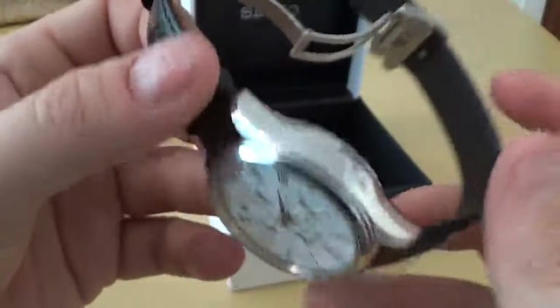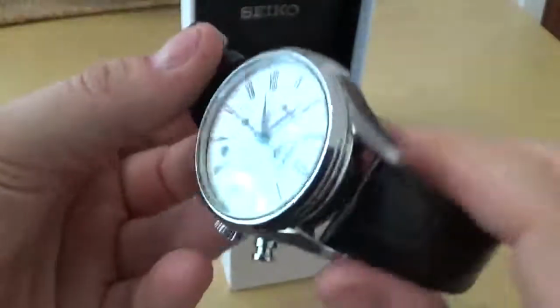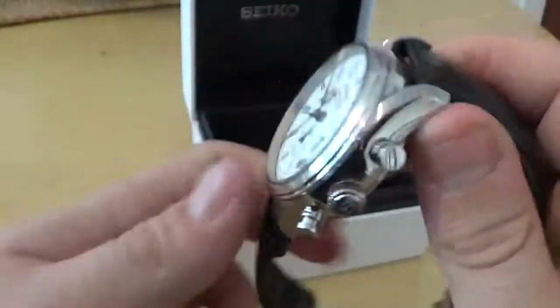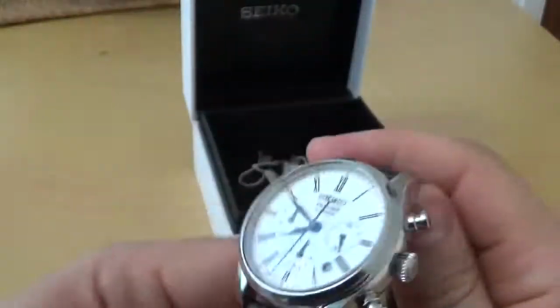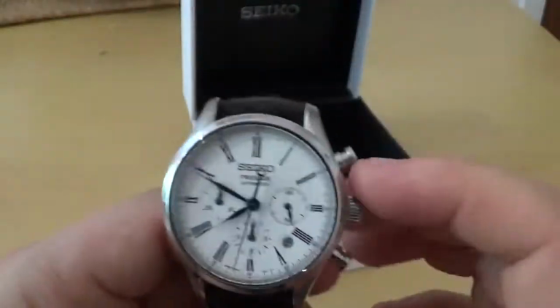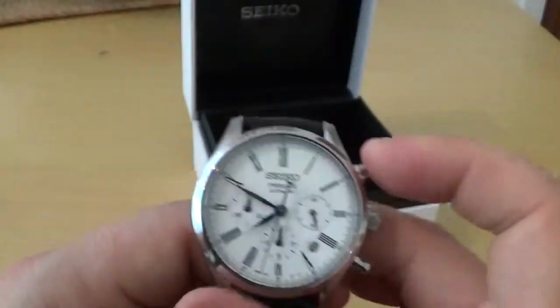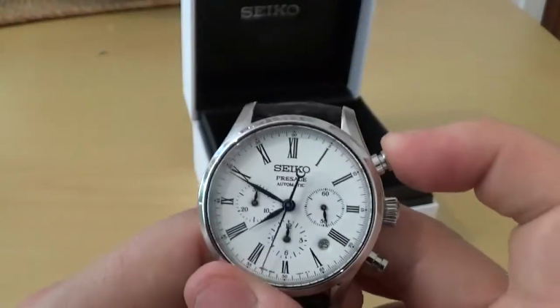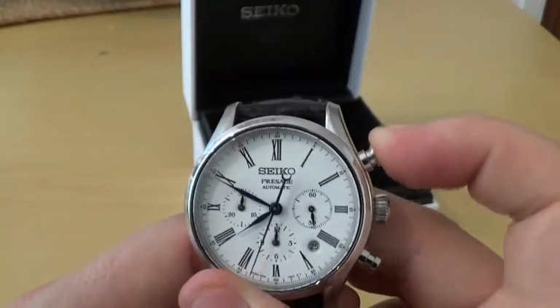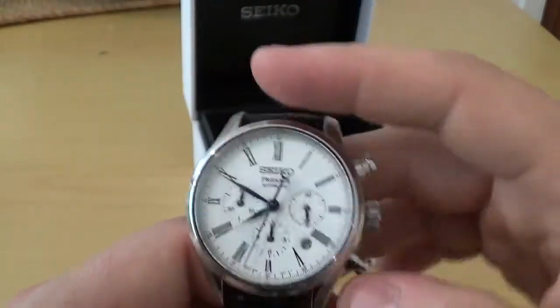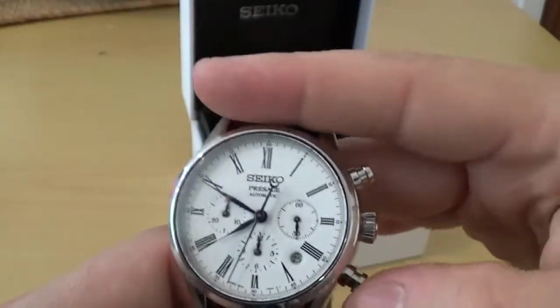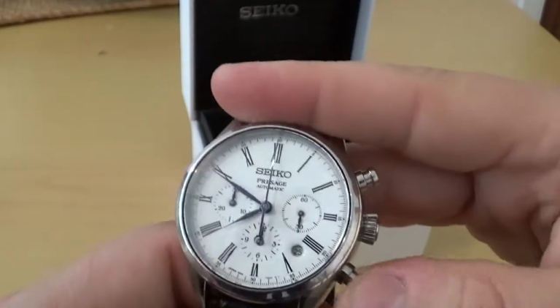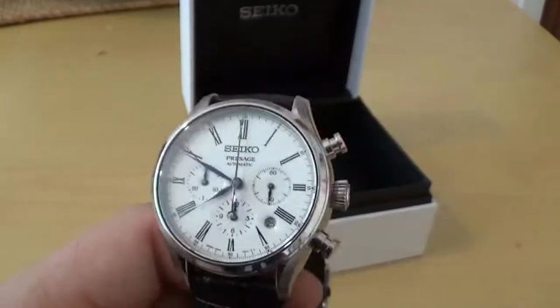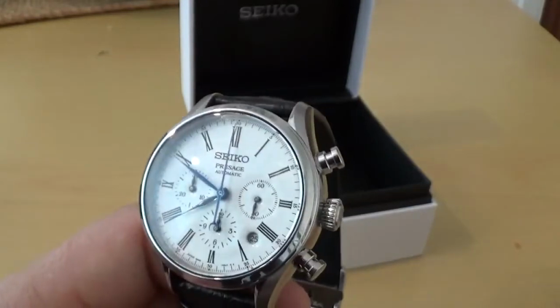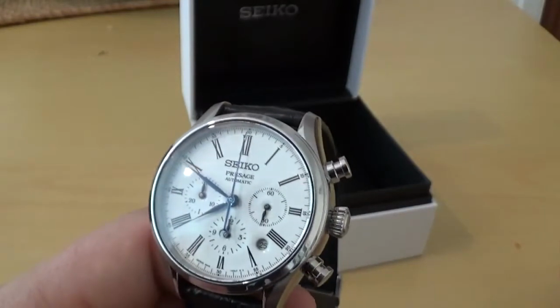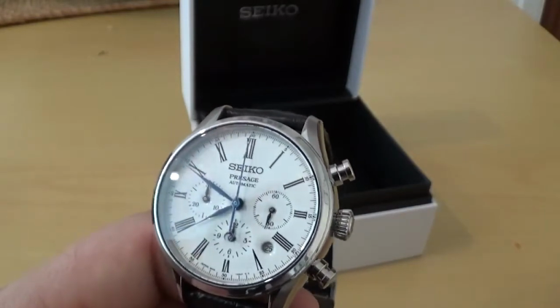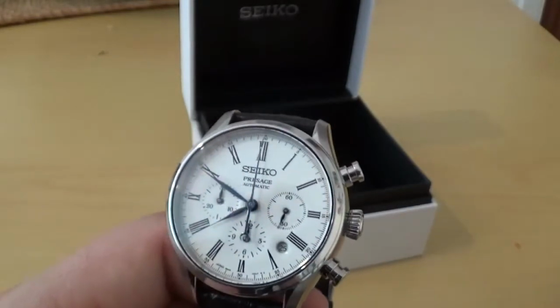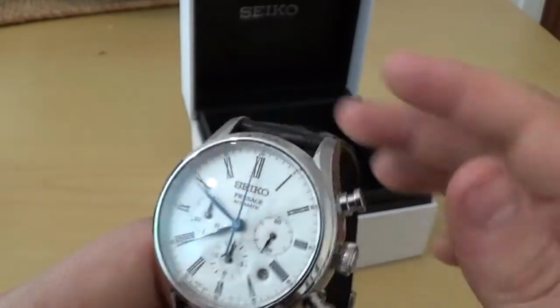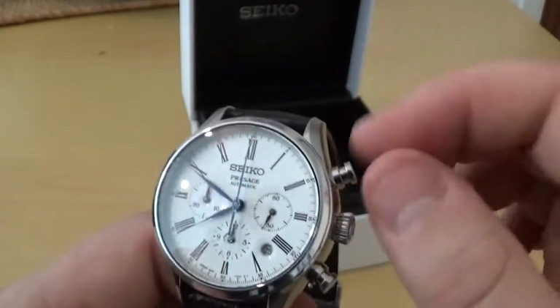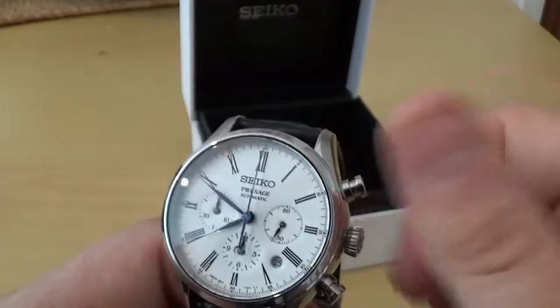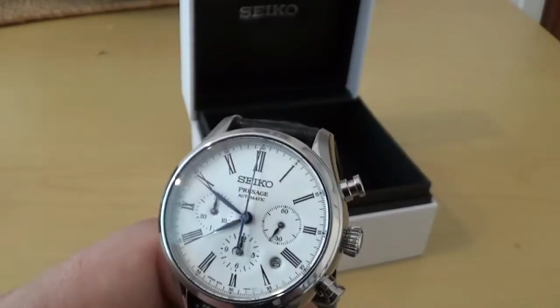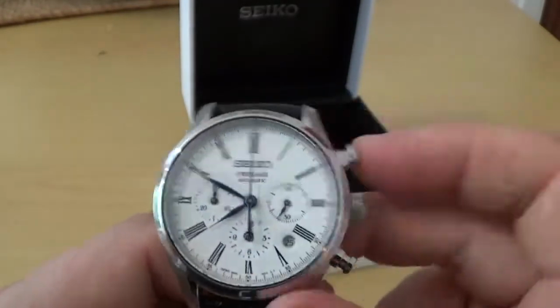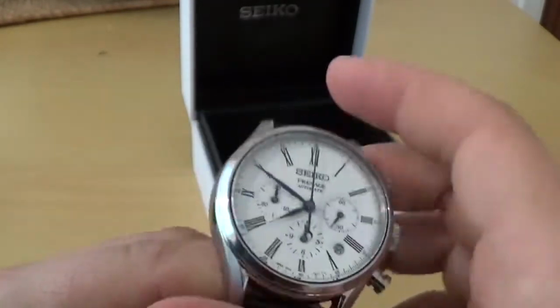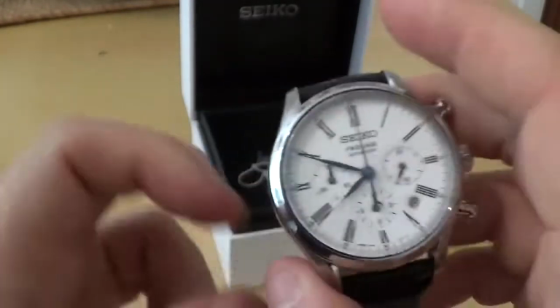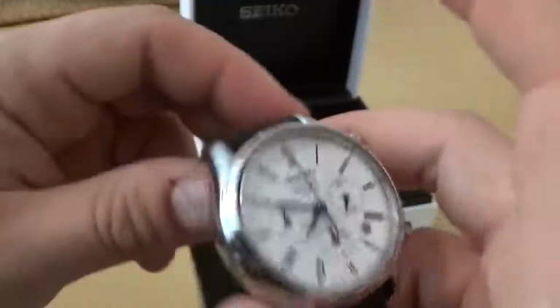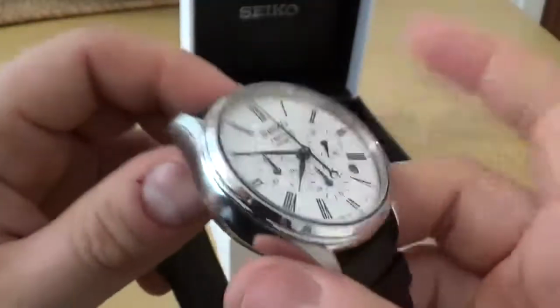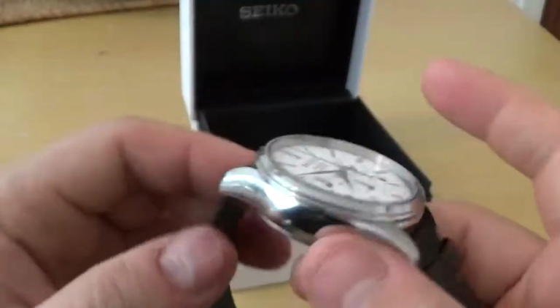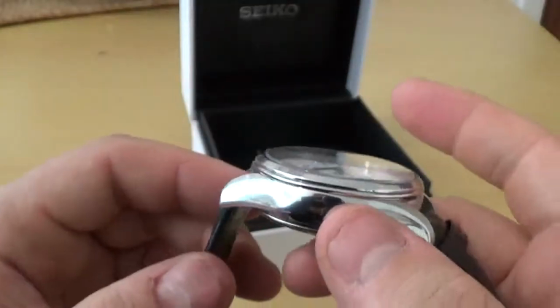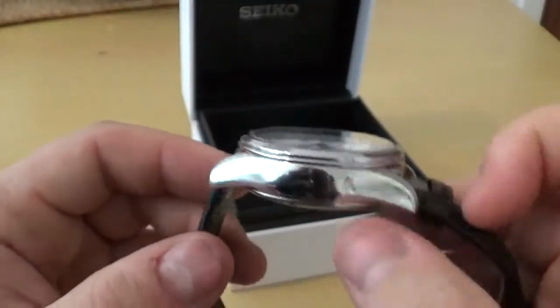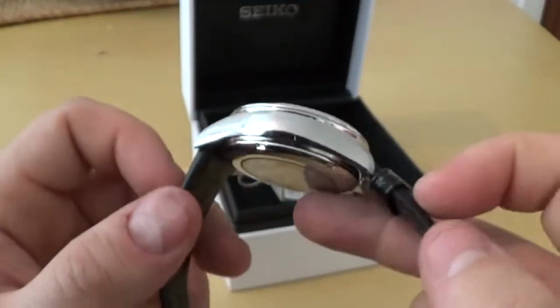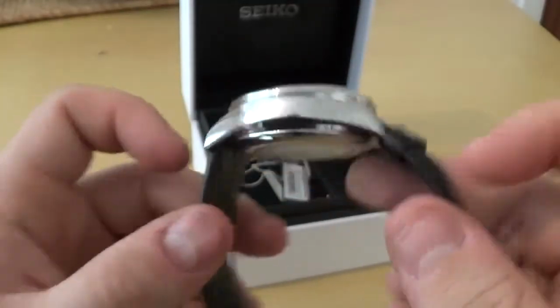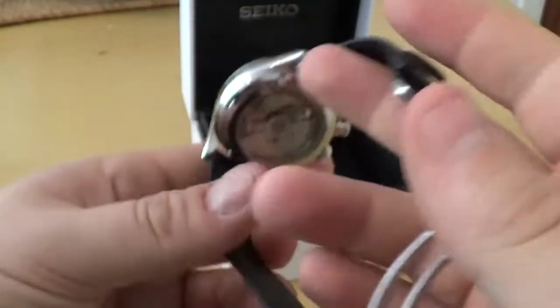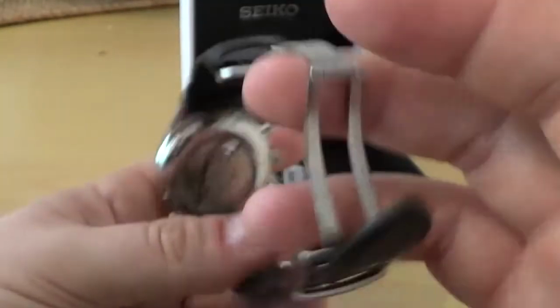The chronograph is really, really smooth — you can see the action of it there. The reset is bang on every time. The pushers aren't screwed down, but they are substantial and there's a lovely click action to them as you start and stop the chronograph.